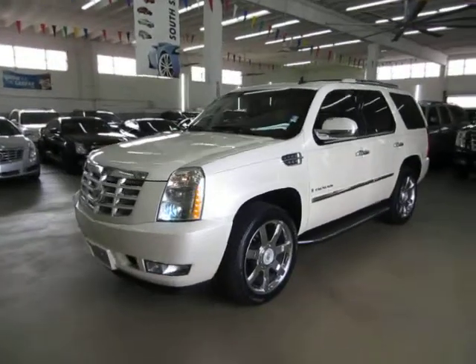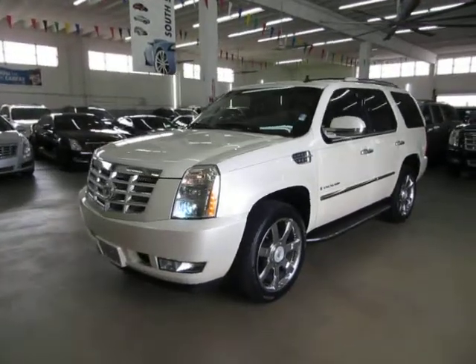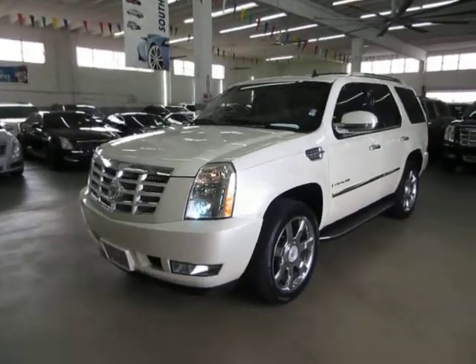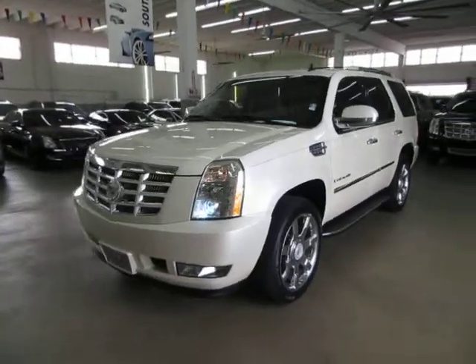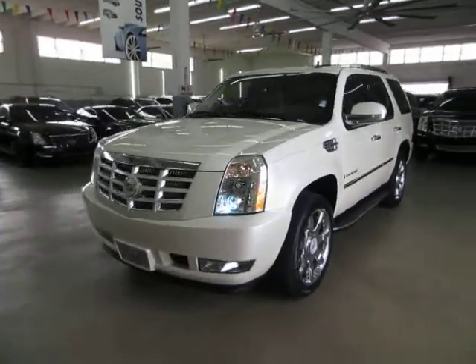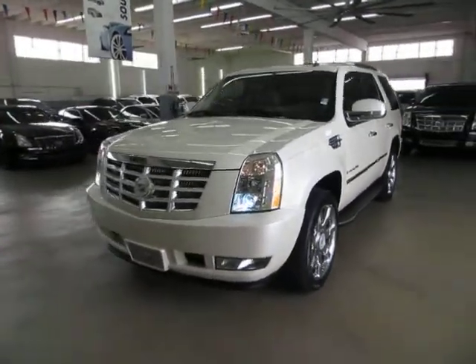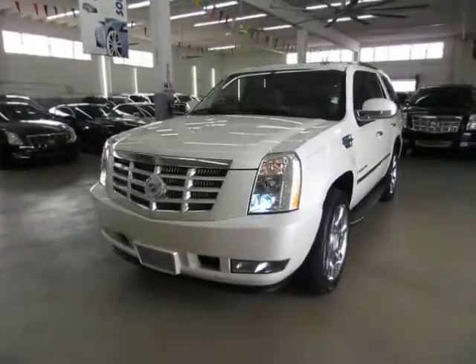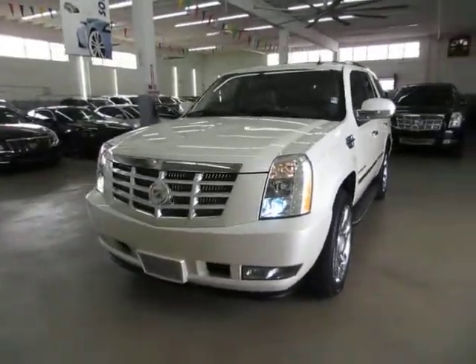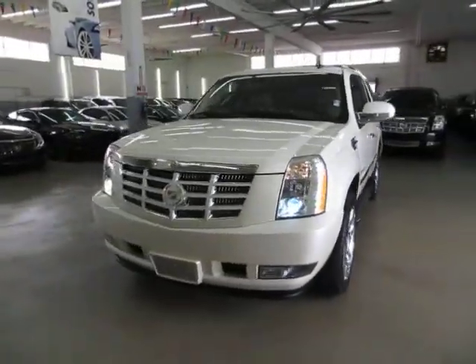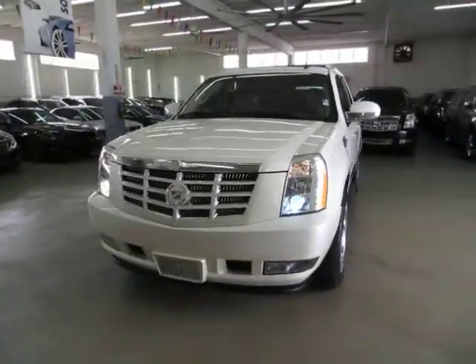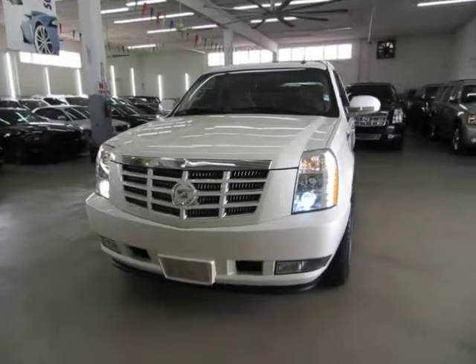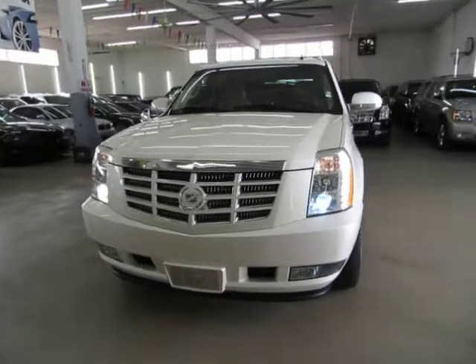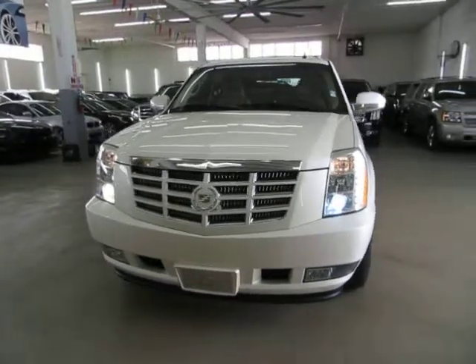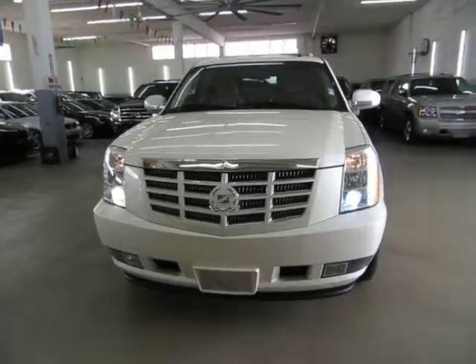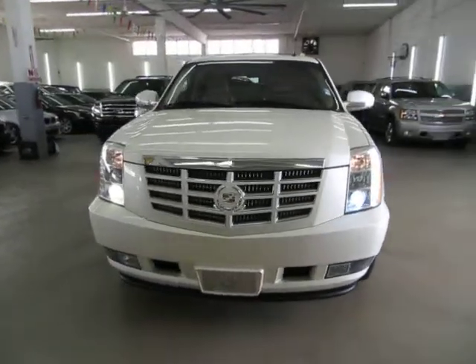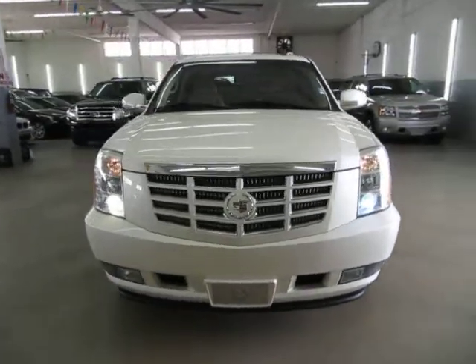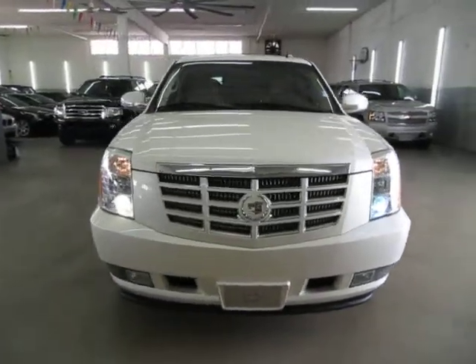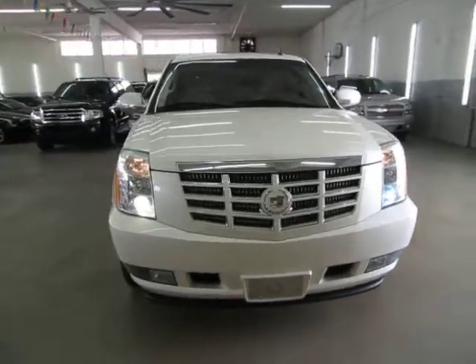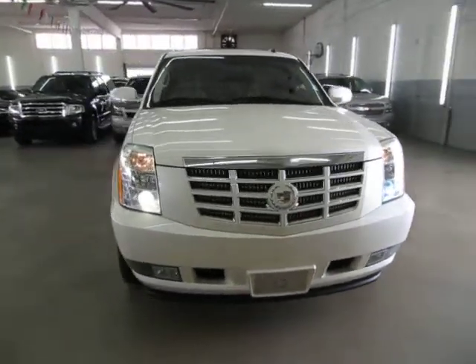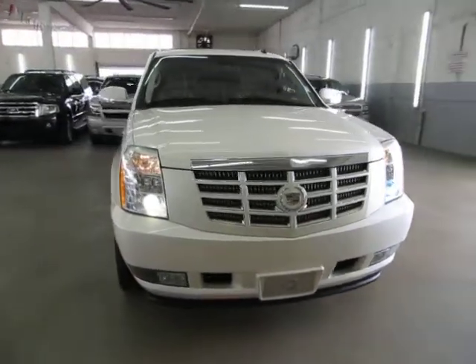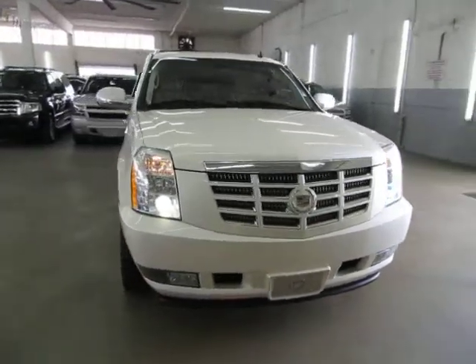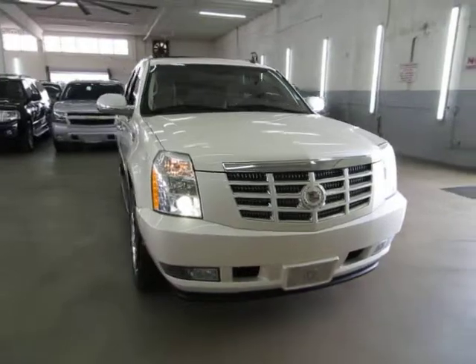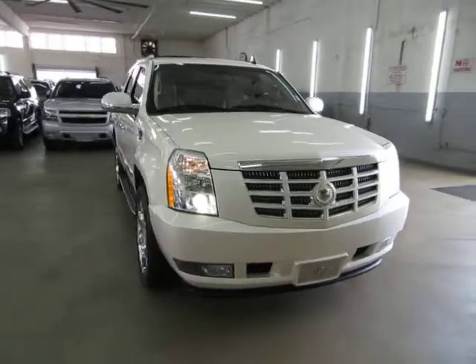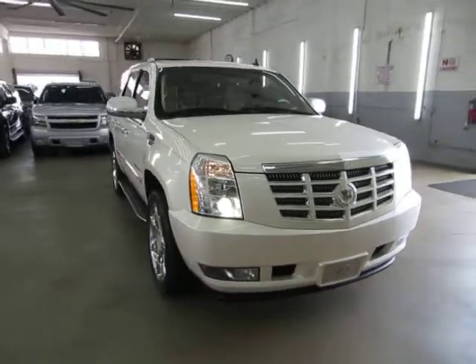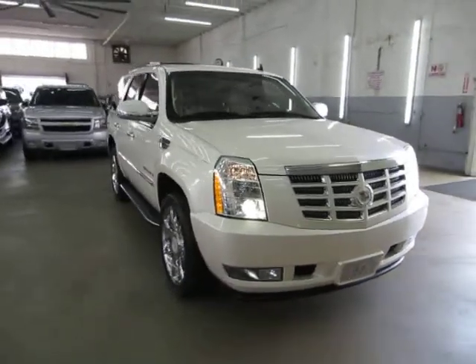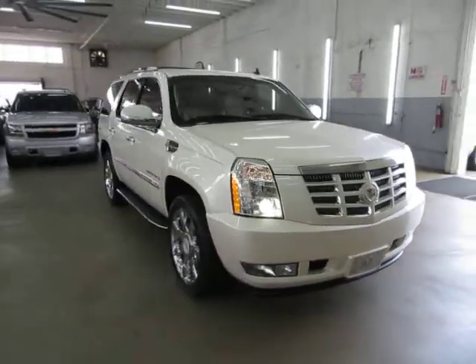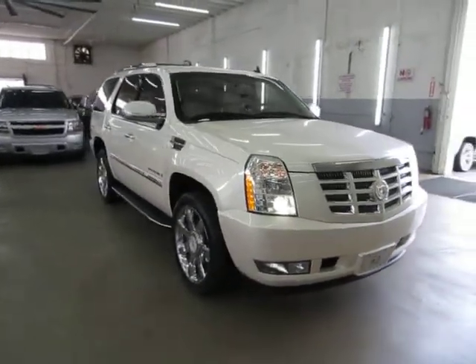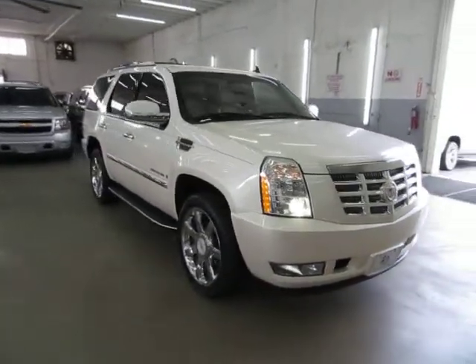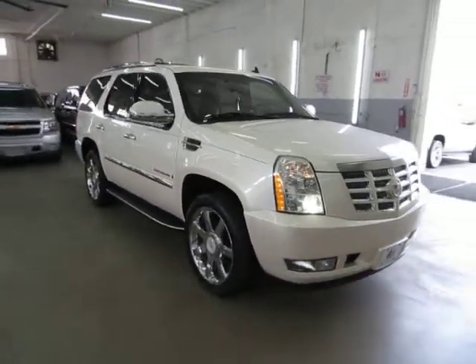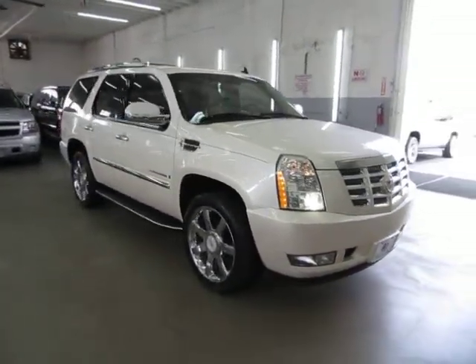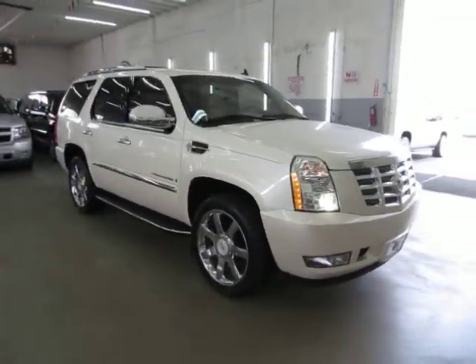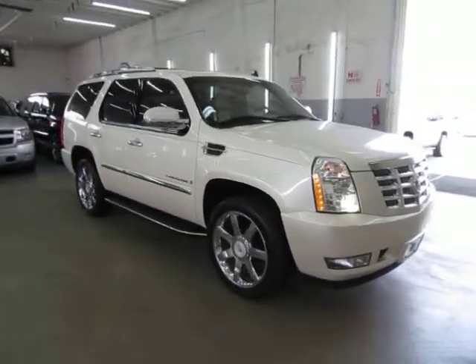Pearl white on the outside with tan leather interior, completely loaded up with factory navigation, color backup camera, factory power moonroof and DVD, 22 inch chrome wheels, power tailgate, heated seats, cool seats, parking sensors and a number of other options that I'll get into in just a minute.